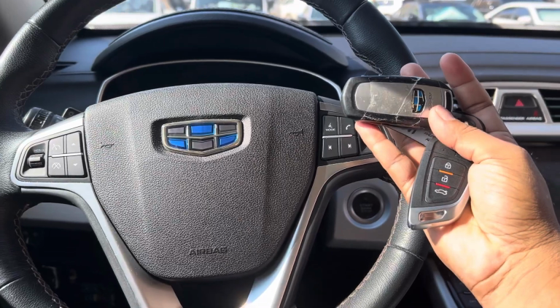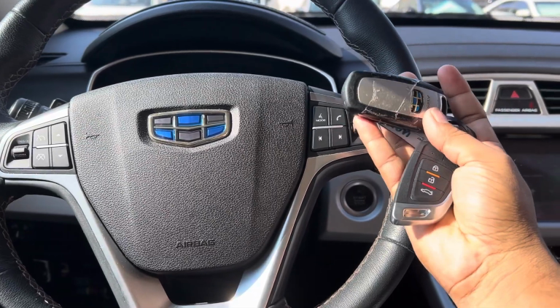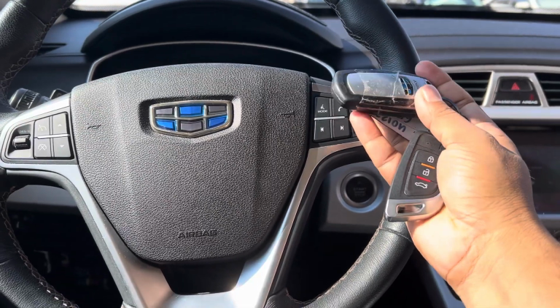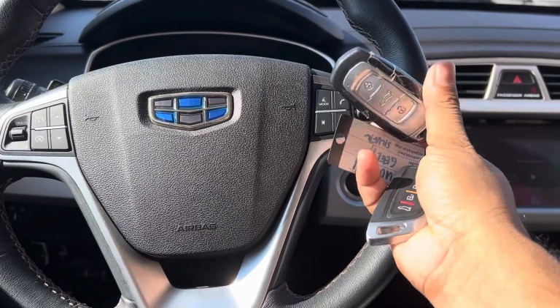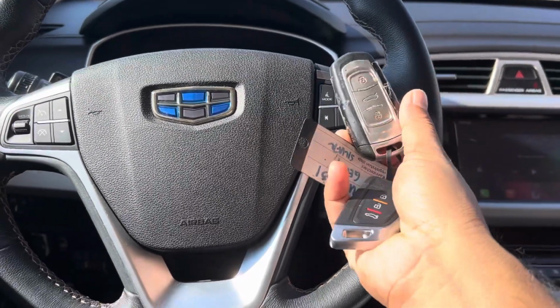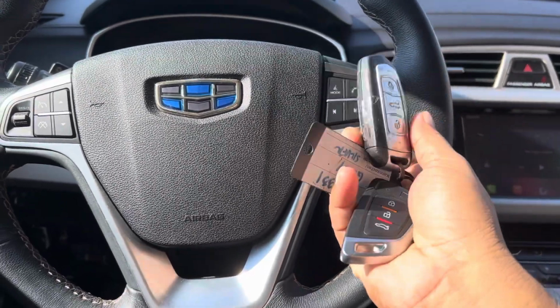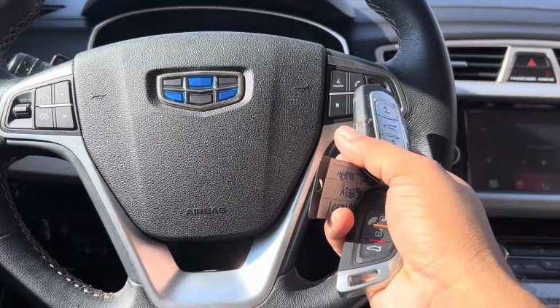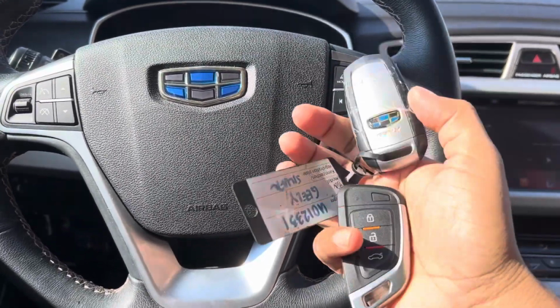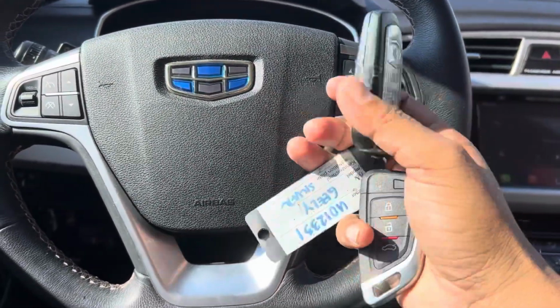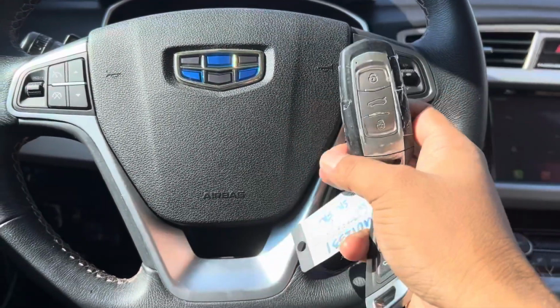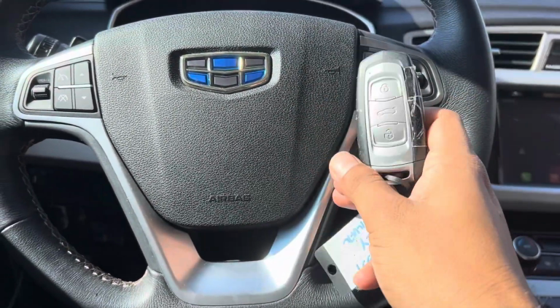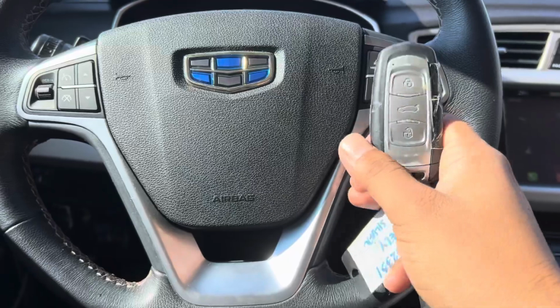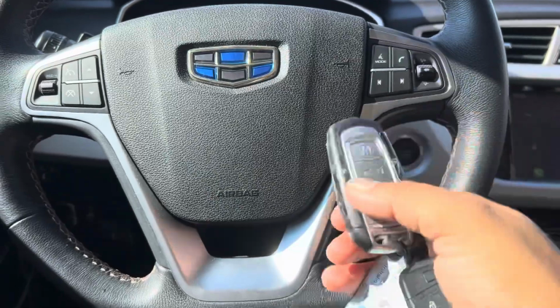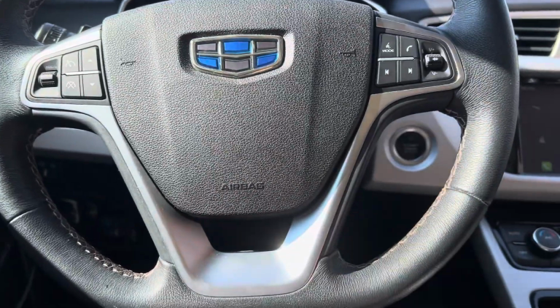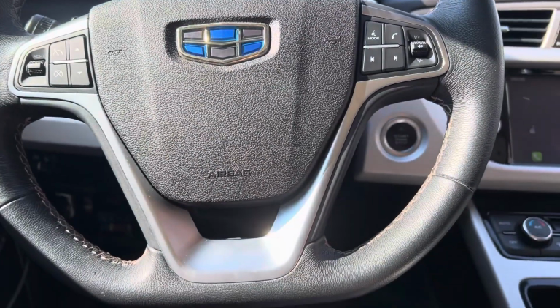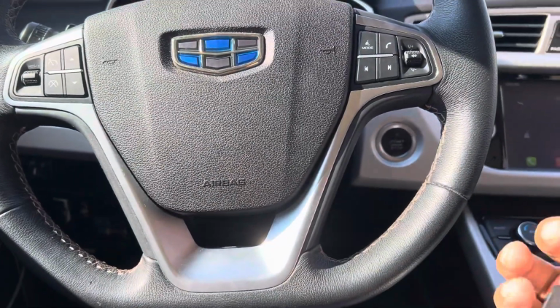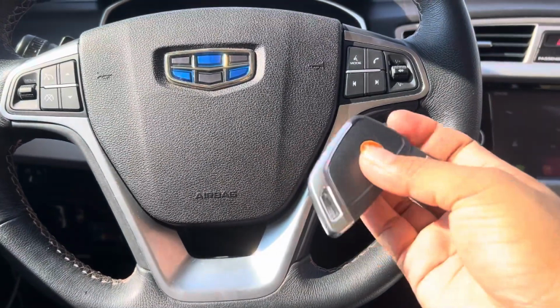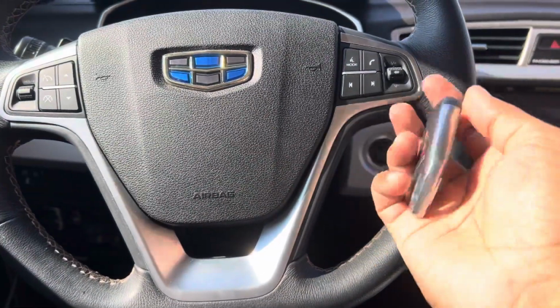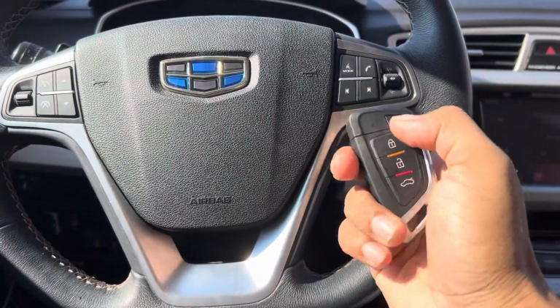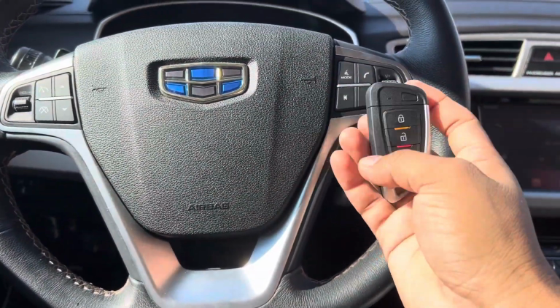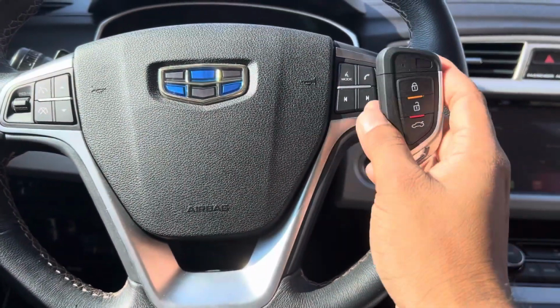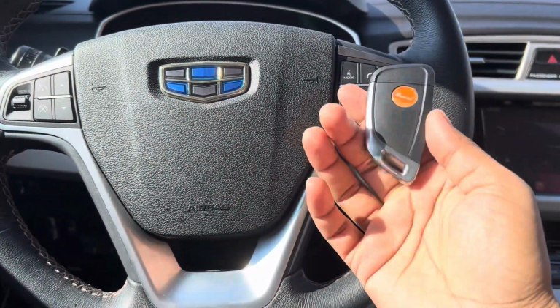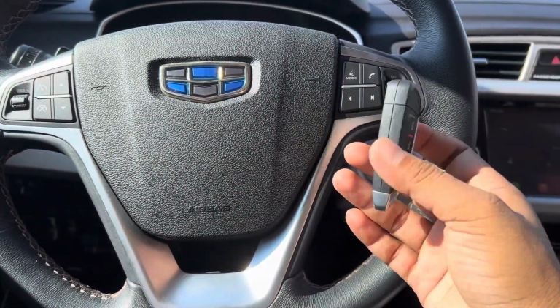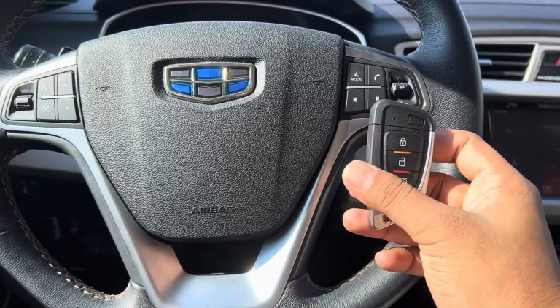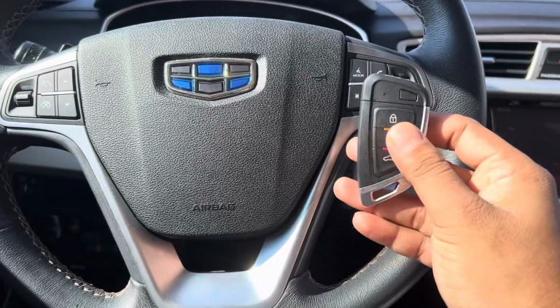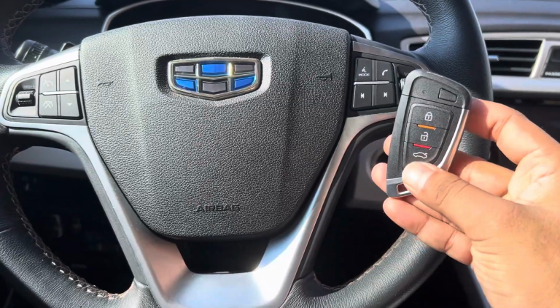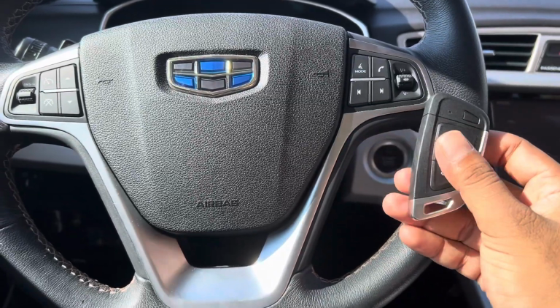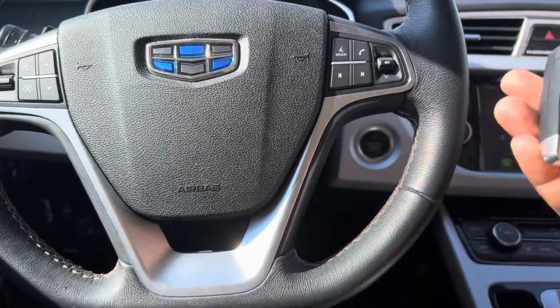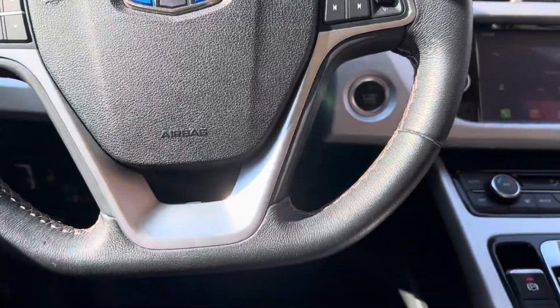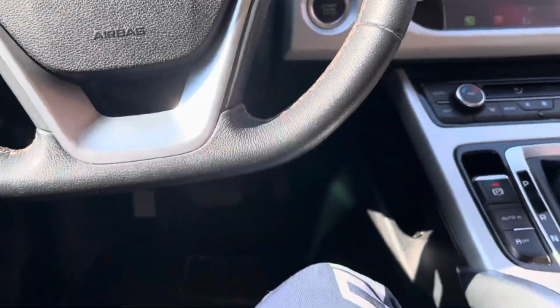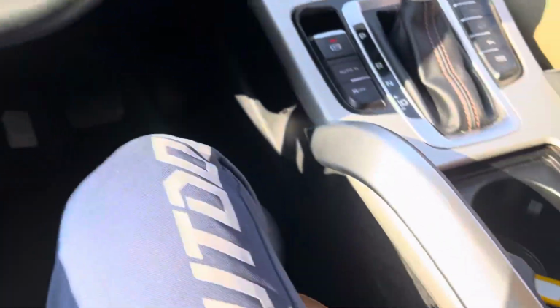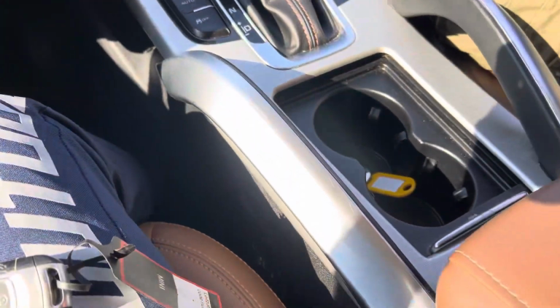Today I have a Jelly 2019 model smart key. I'm going to generate an XHorse remote and program it, so let's see how to generate this remote.